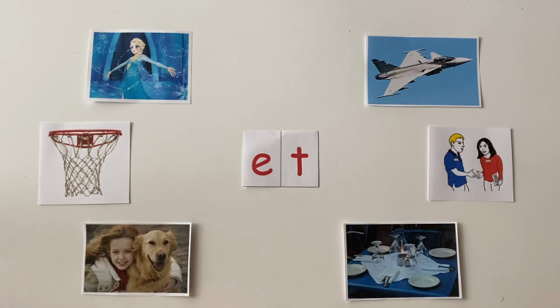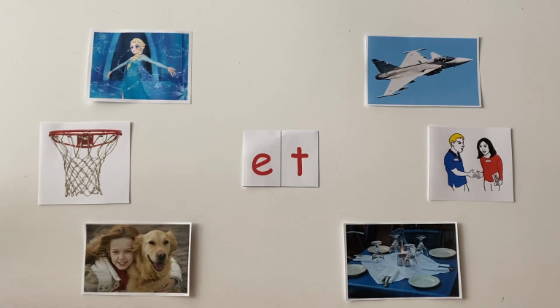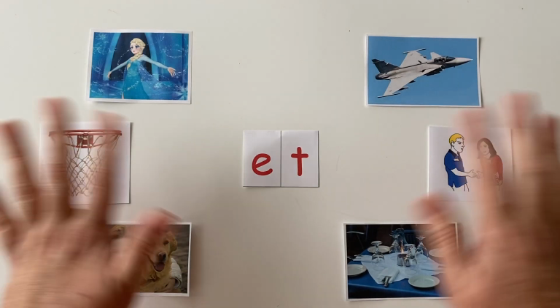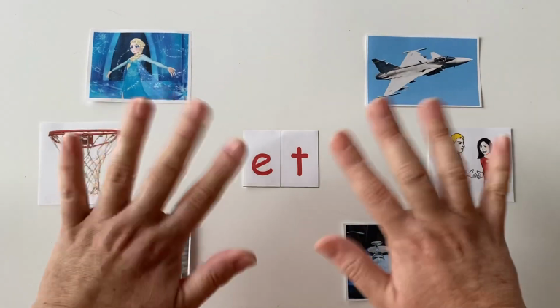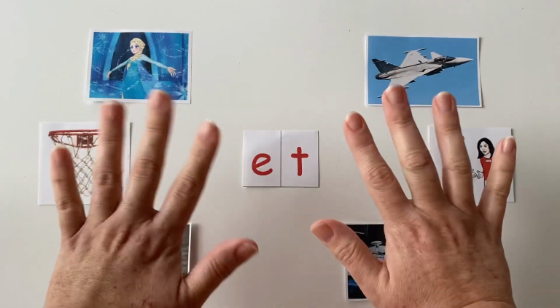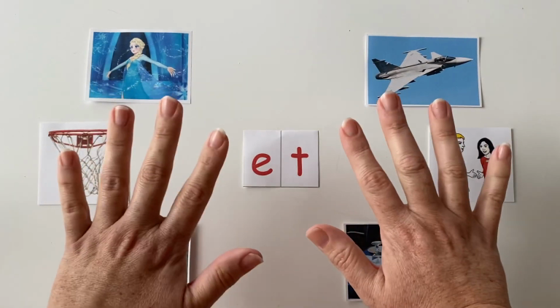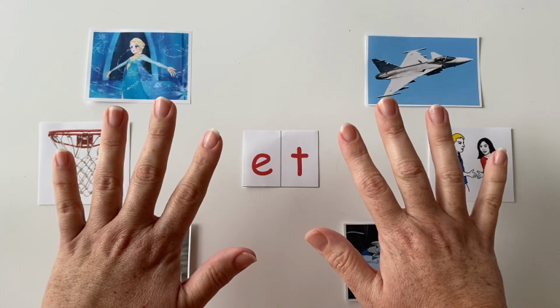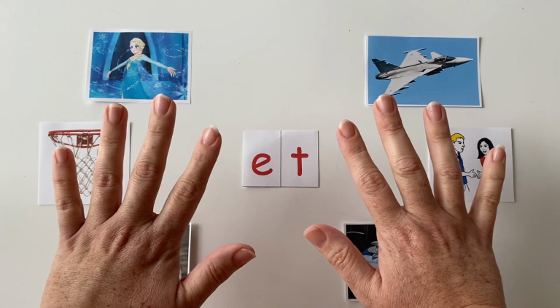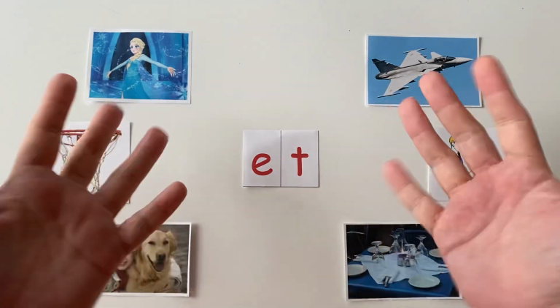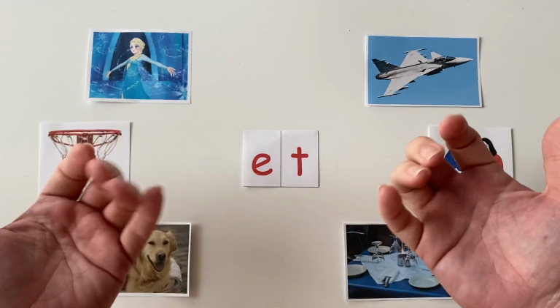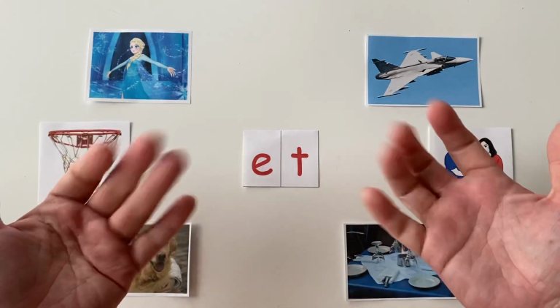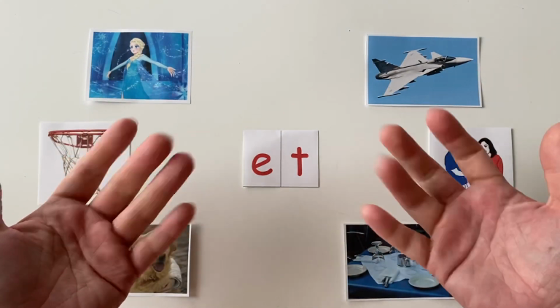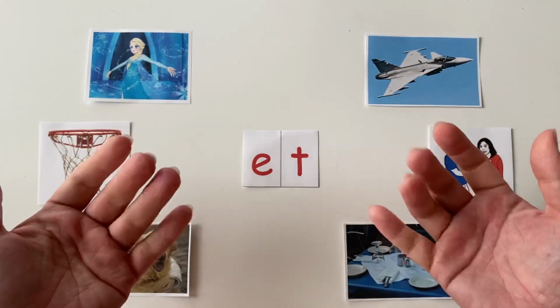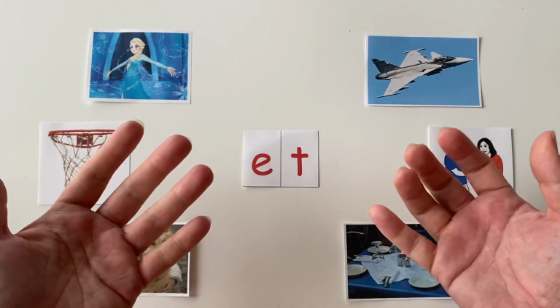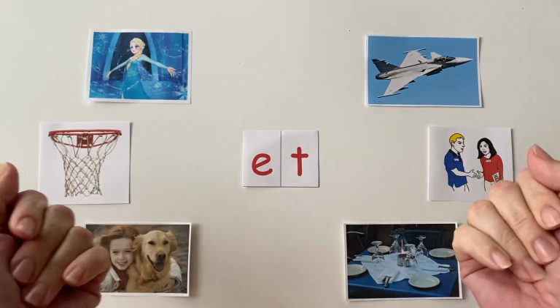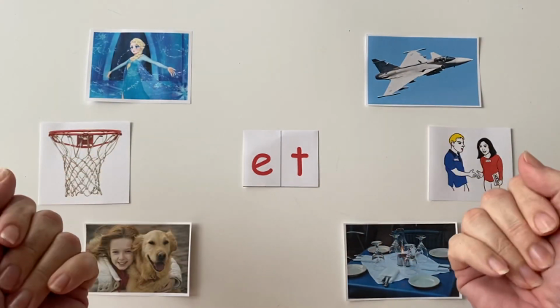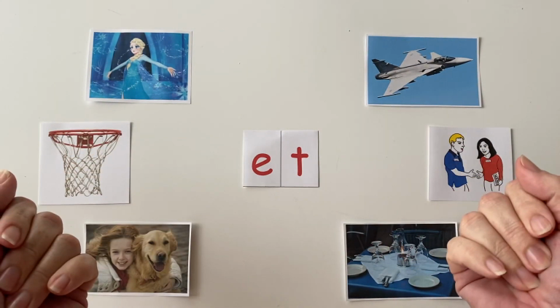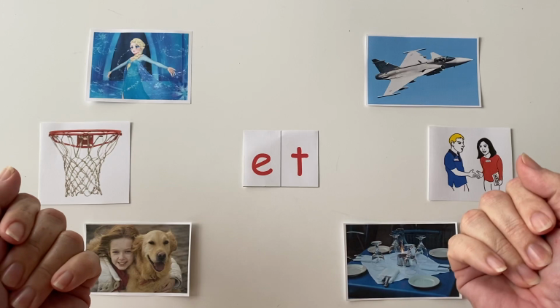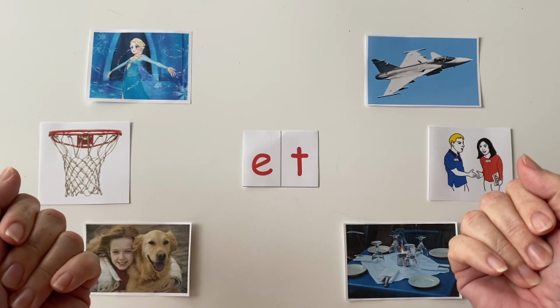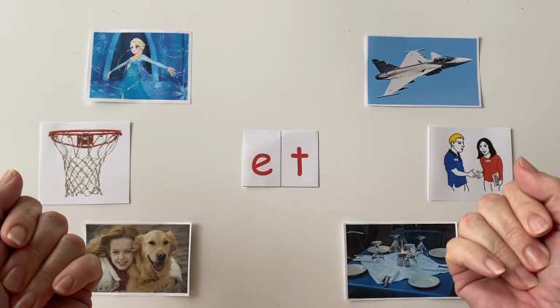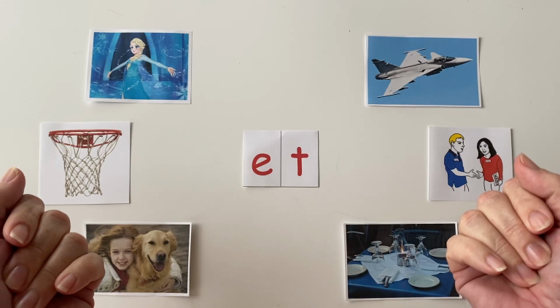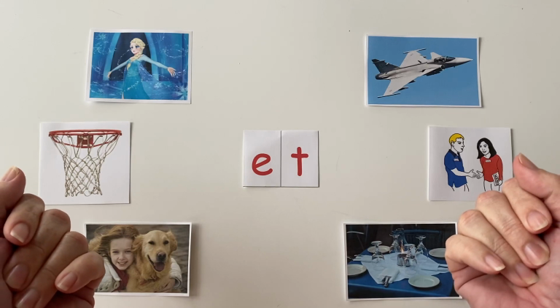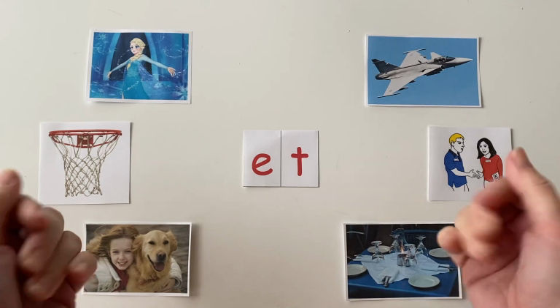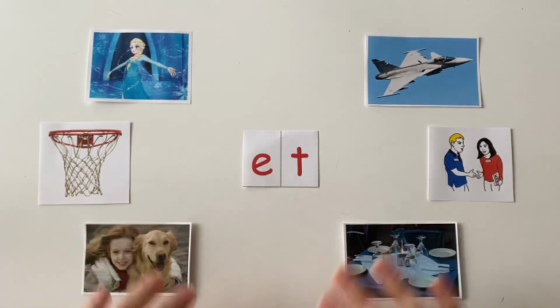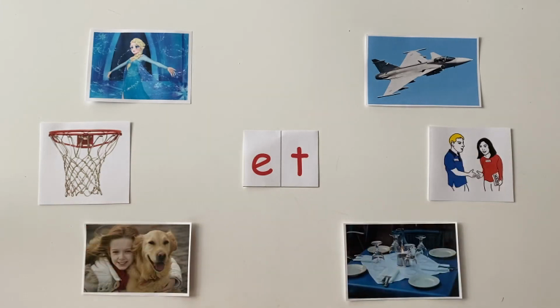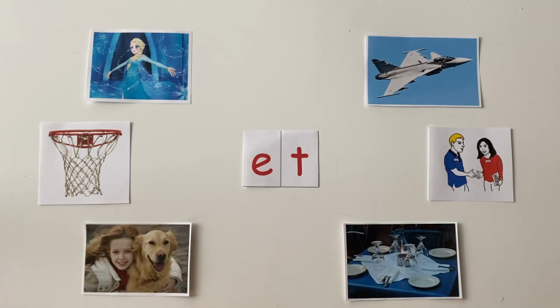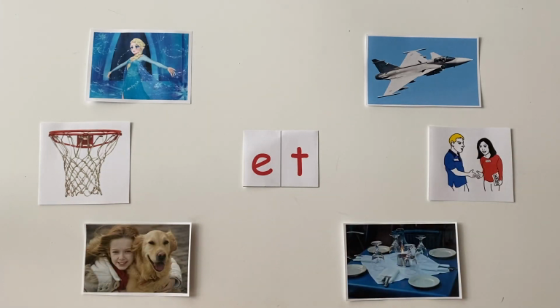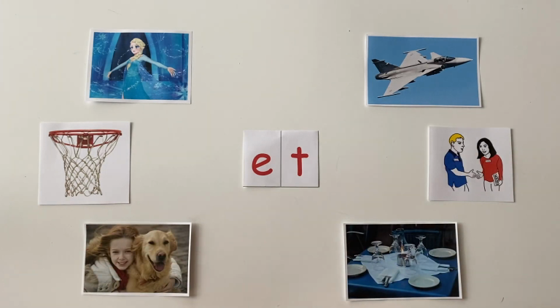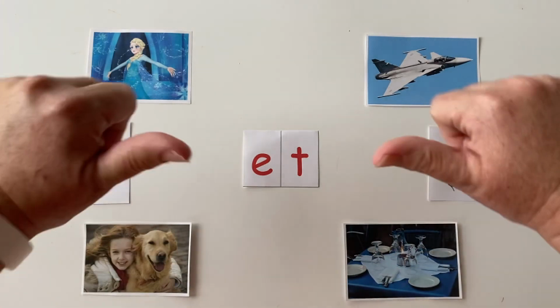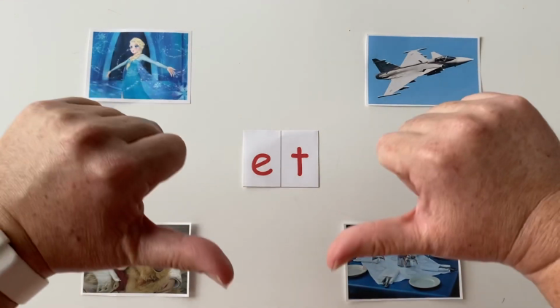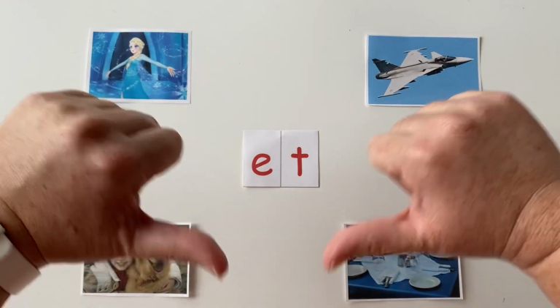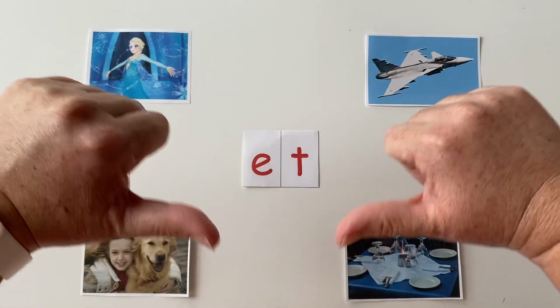Hello, friends. Hello, everyone. Thanks for joining me again for another online lesson with Ms. Fry.